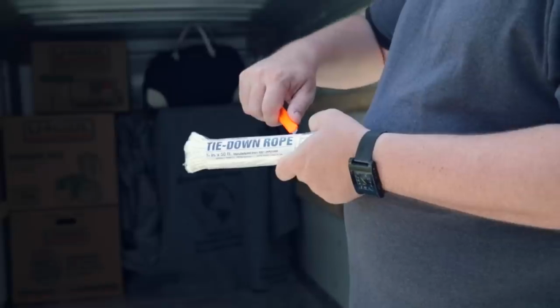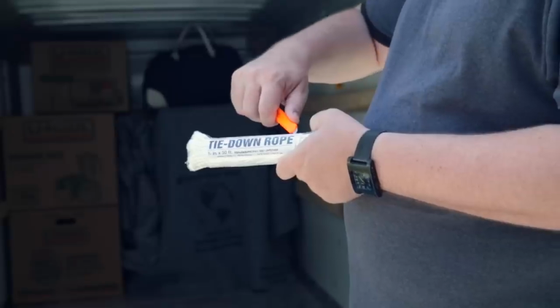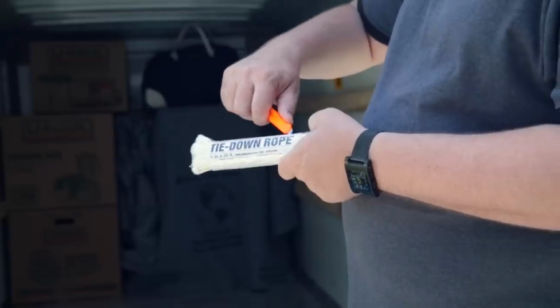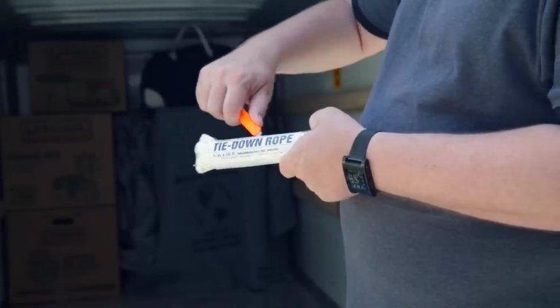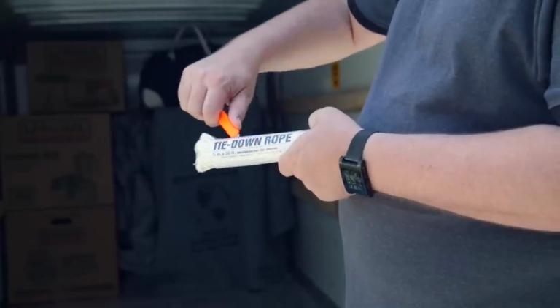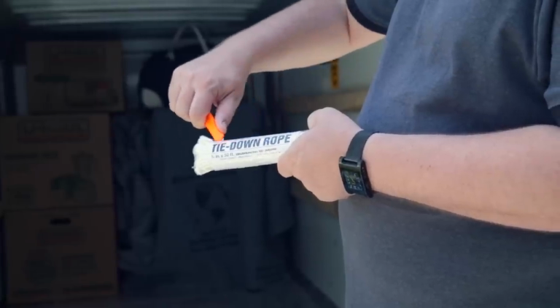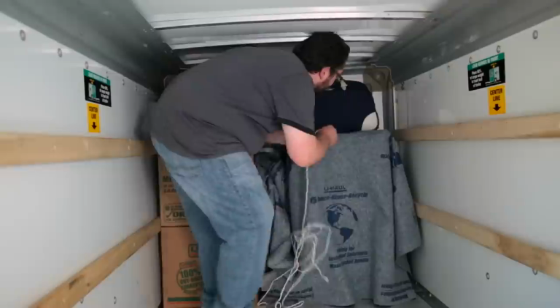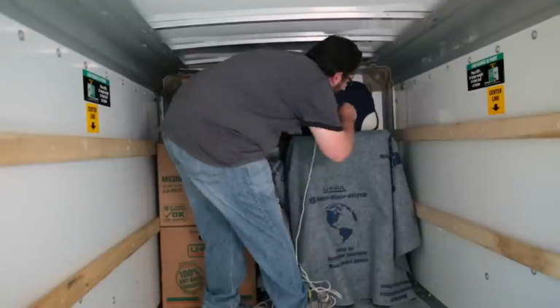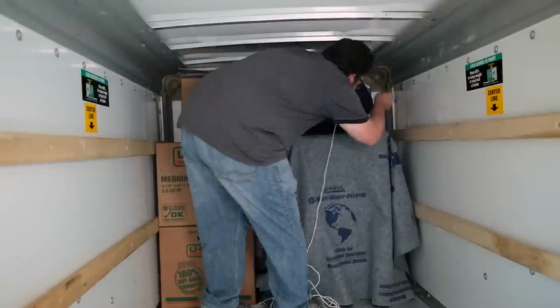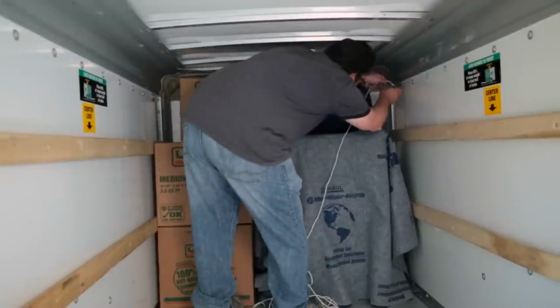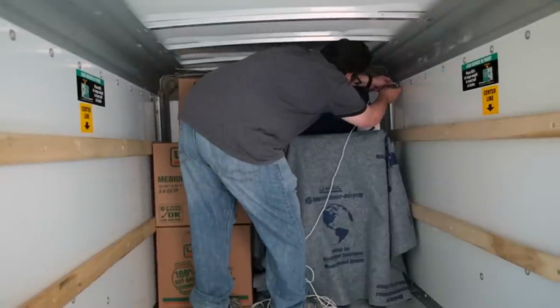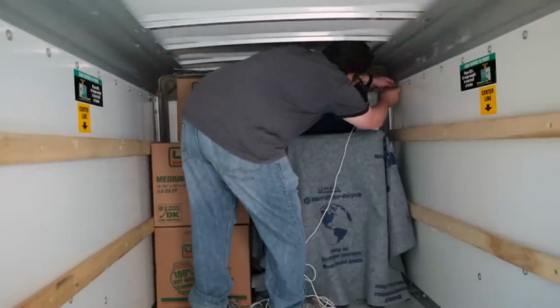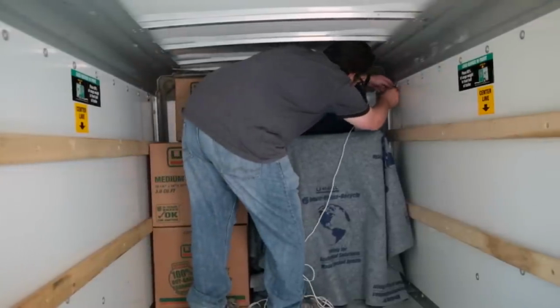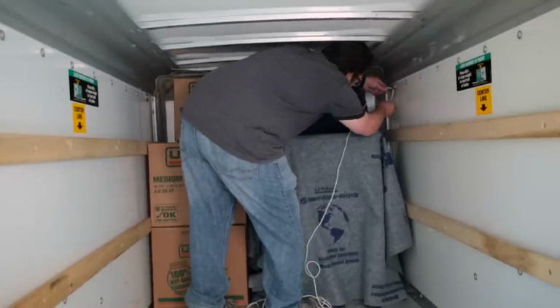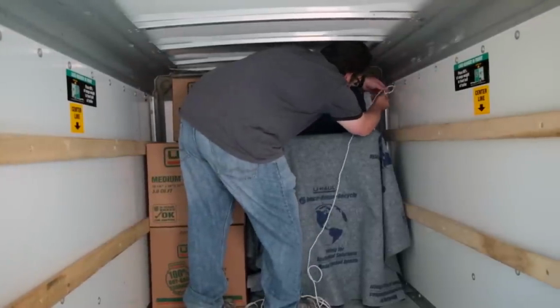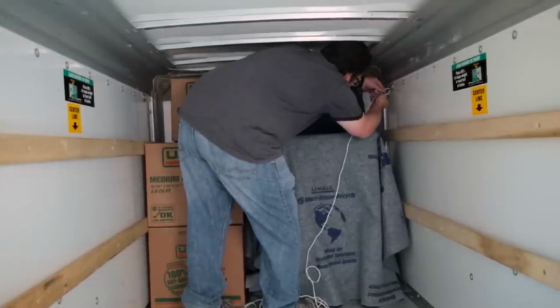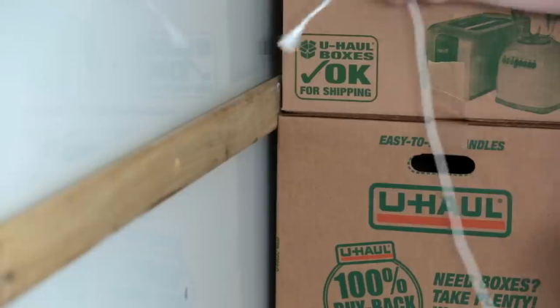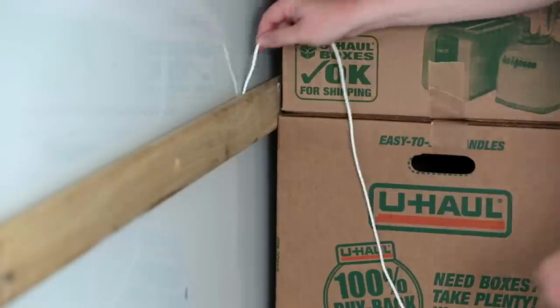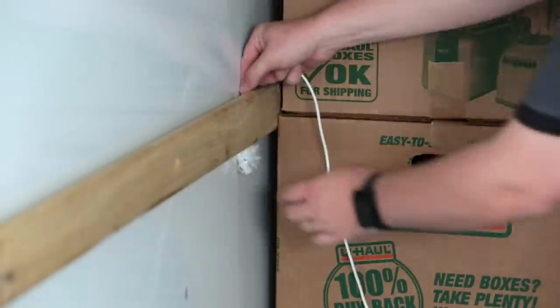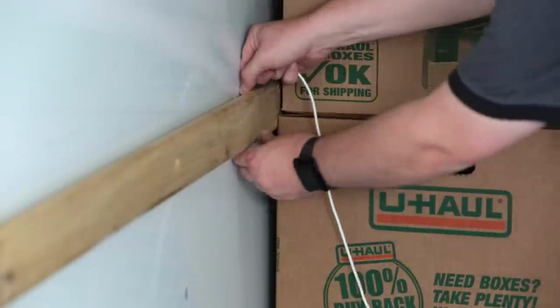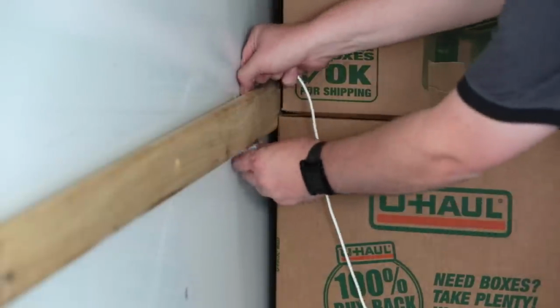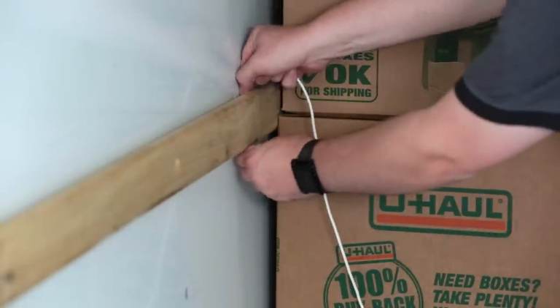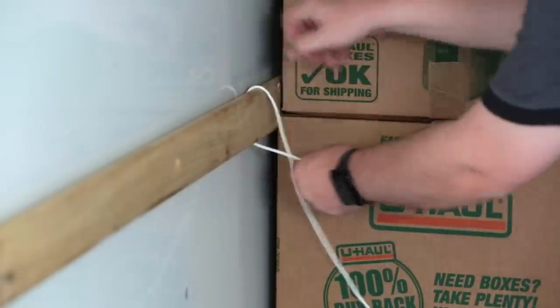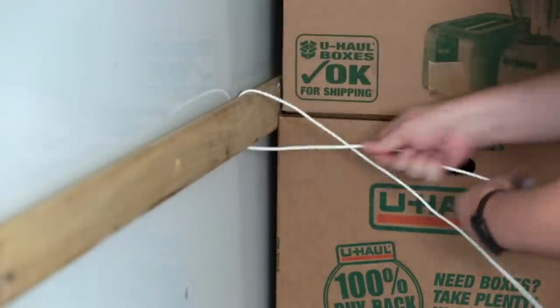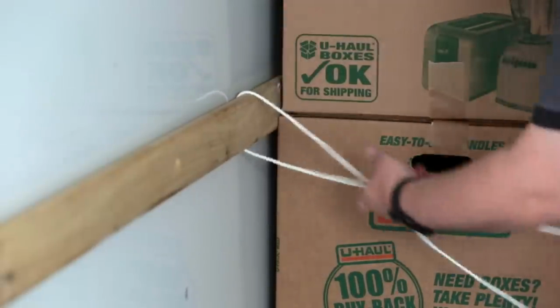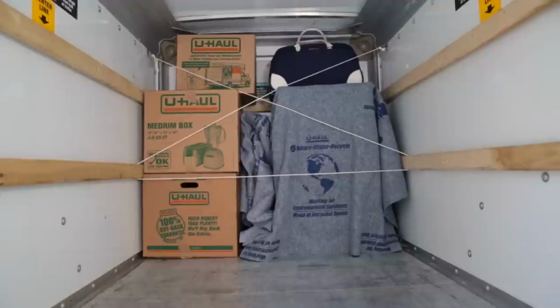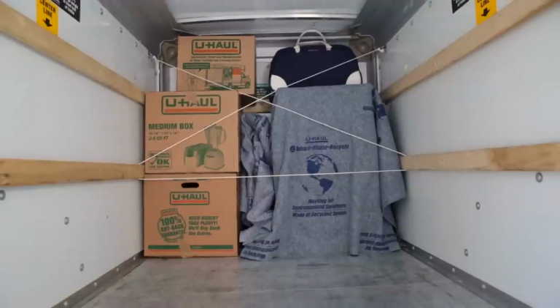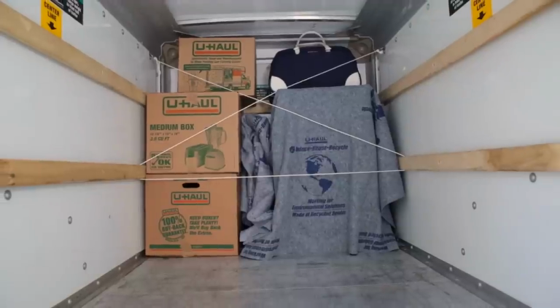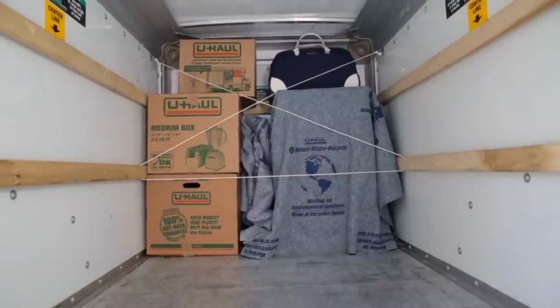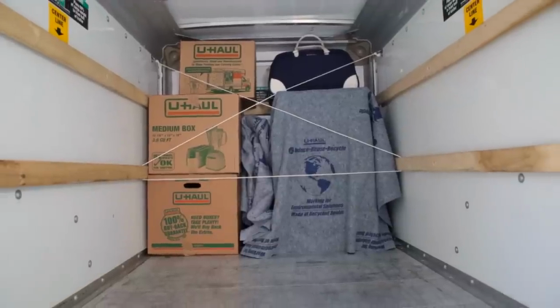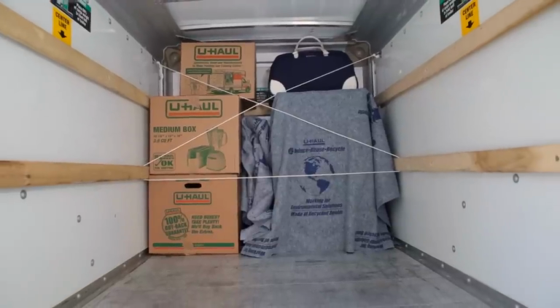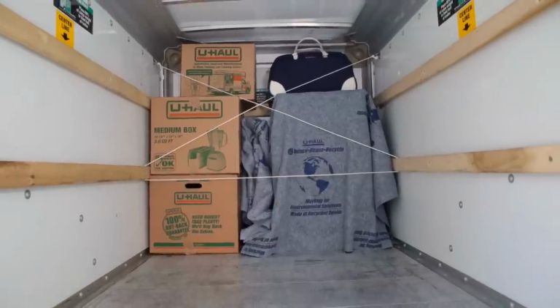As you load, make sure to rope off your belongings in stages to keep them from shifting during your move. You don't want to unload and find out that a box is tipped over and now your electronics are covered in laundry soap.